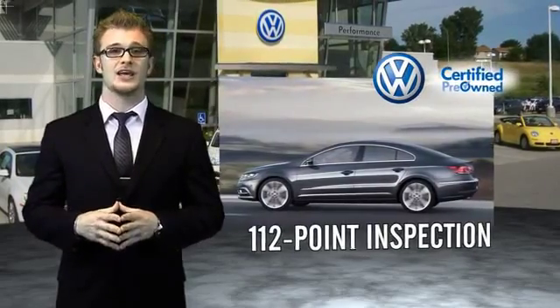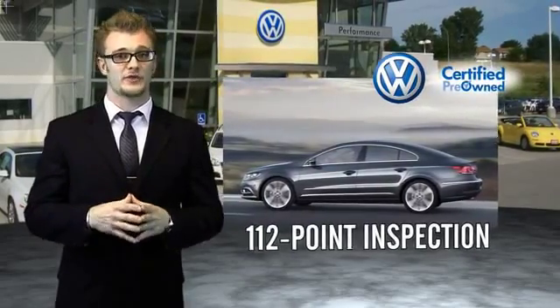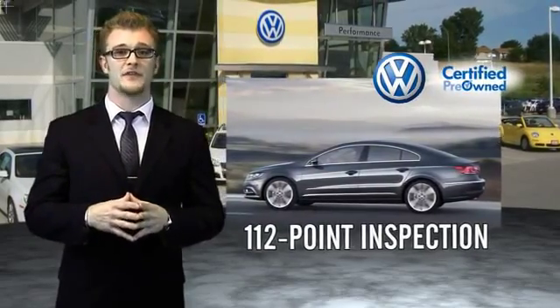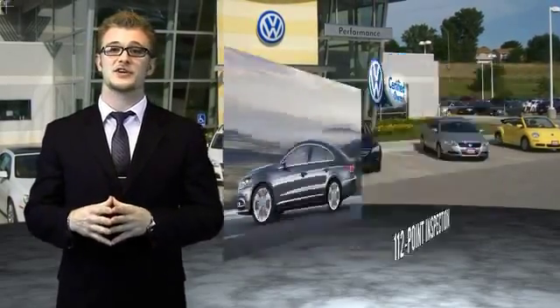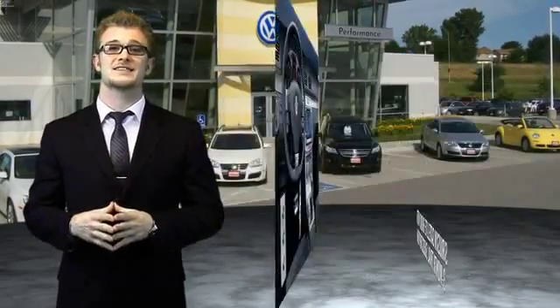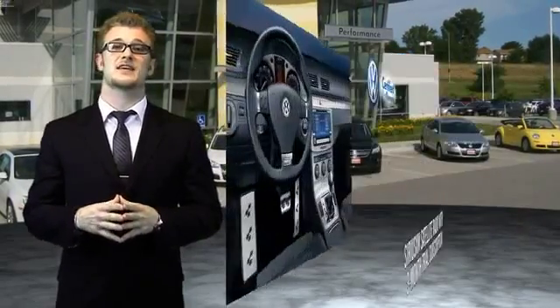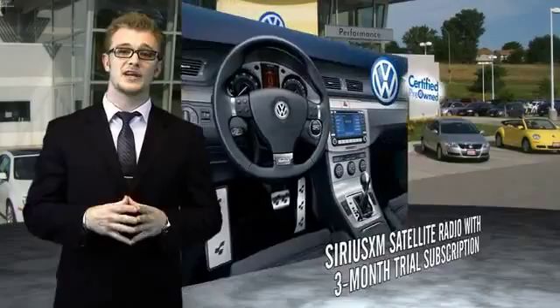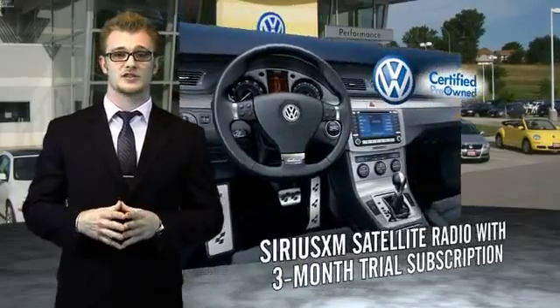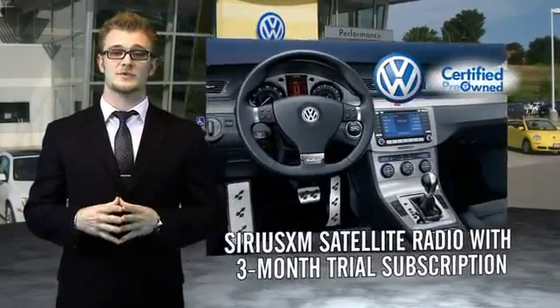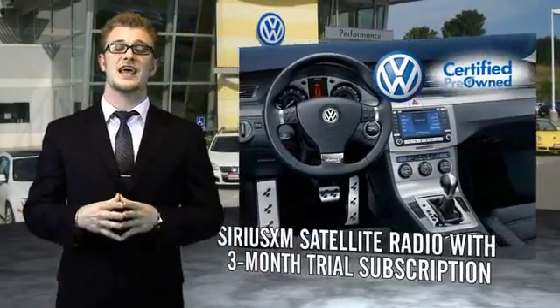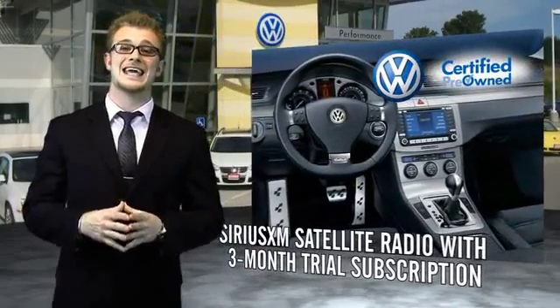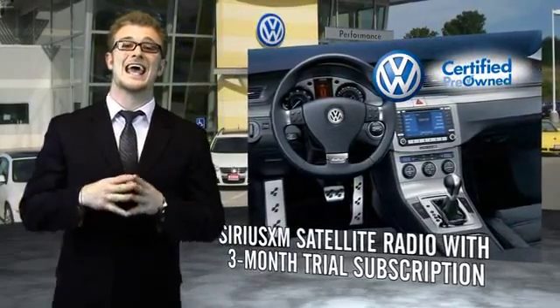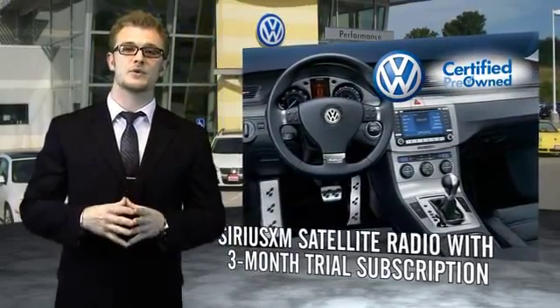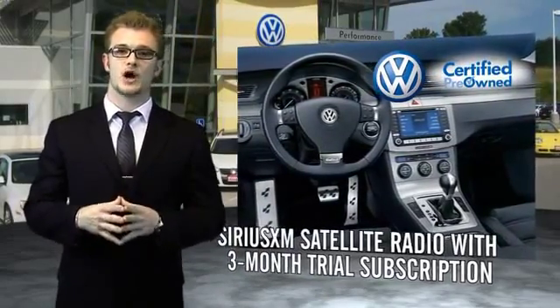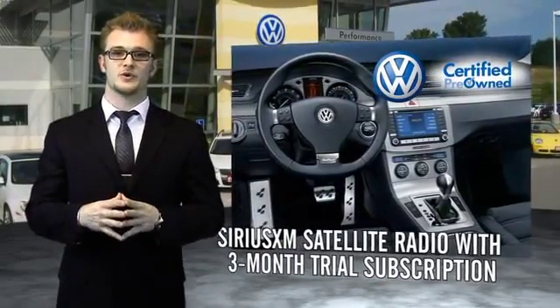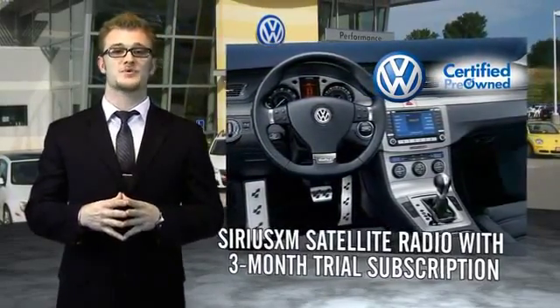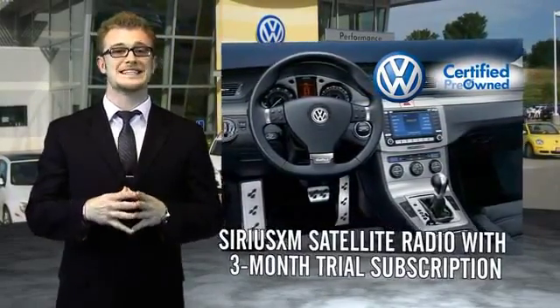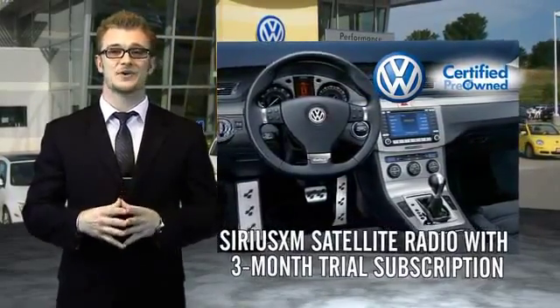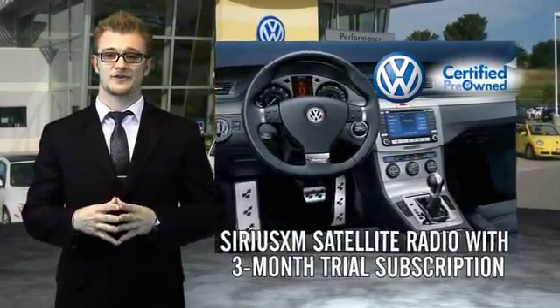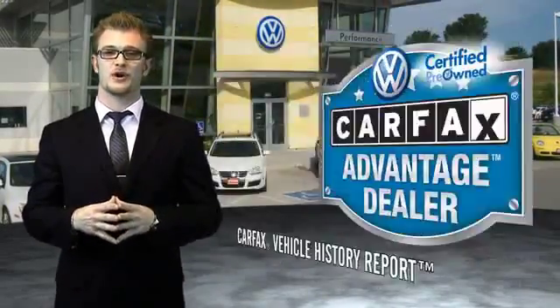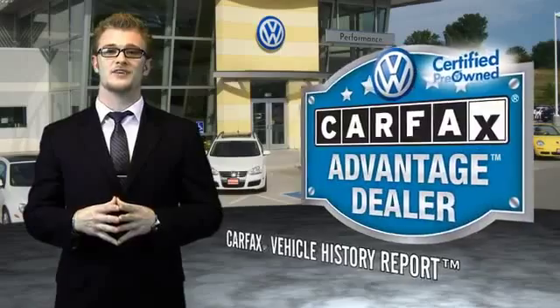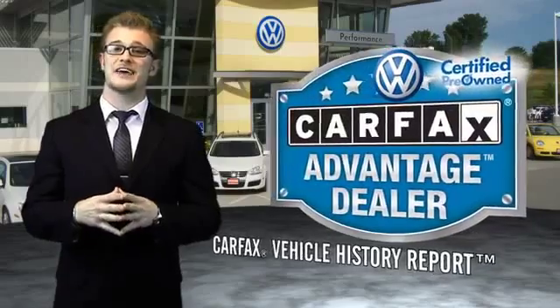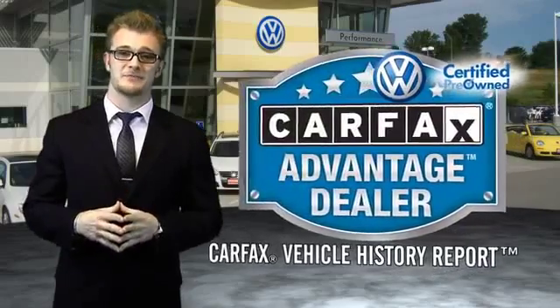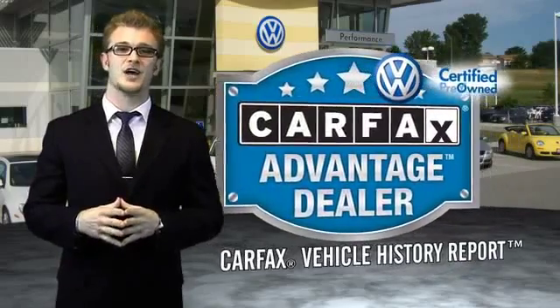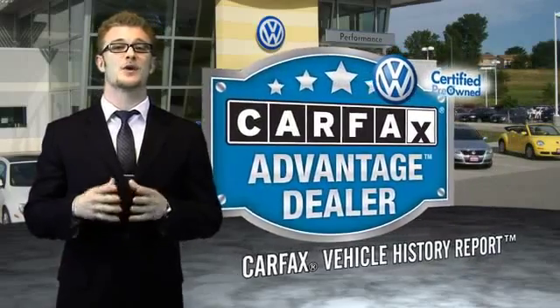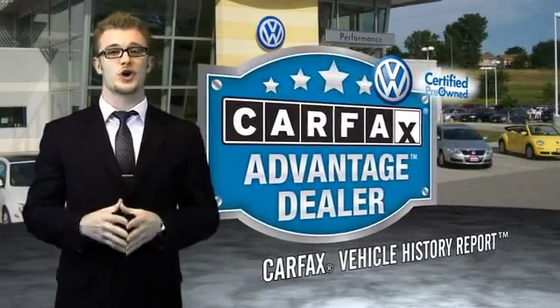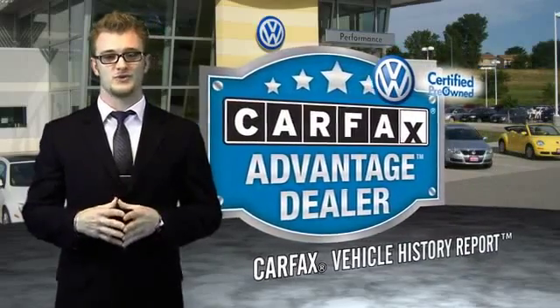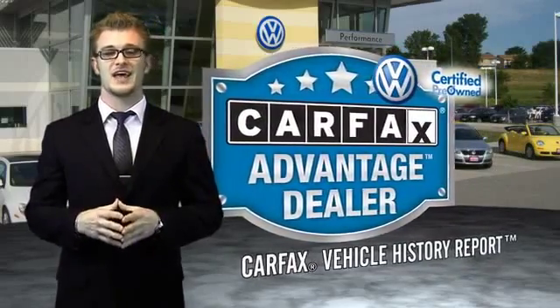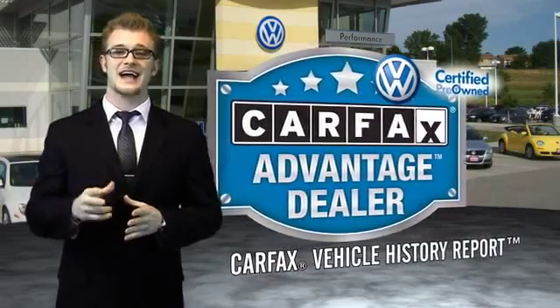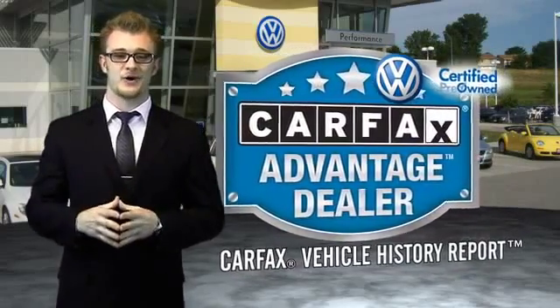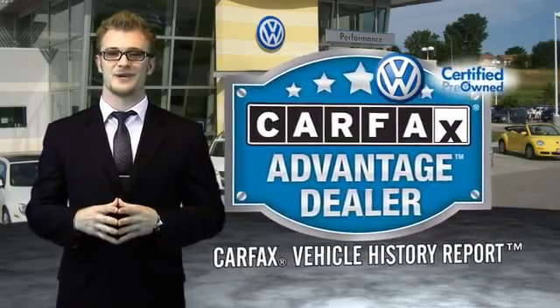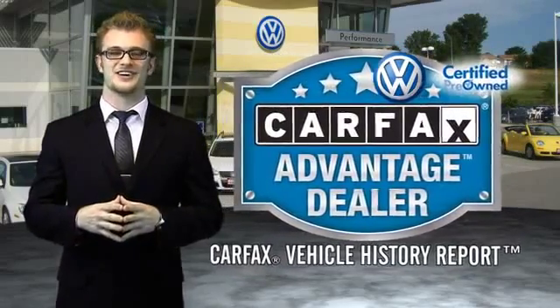Enjoy a three-month Sirius XM satellite radio trial subscription, and every World Auto Vehicle comes with a detailed Carfax Report so you can have peace of mind, no matter which car you choose. That's the power of German engineering.